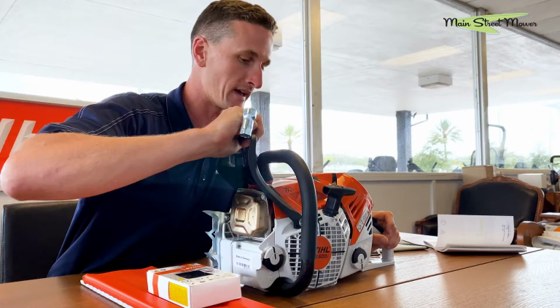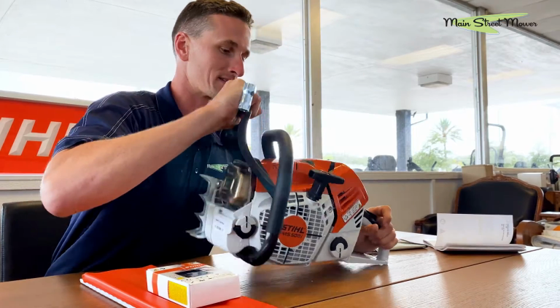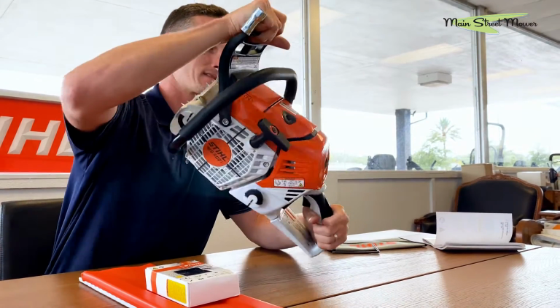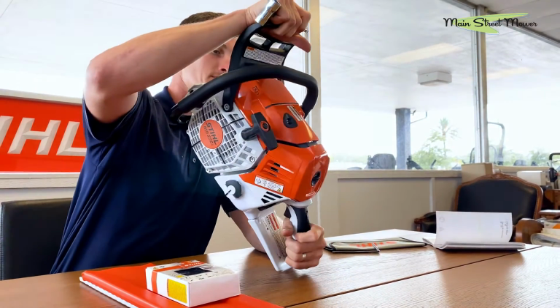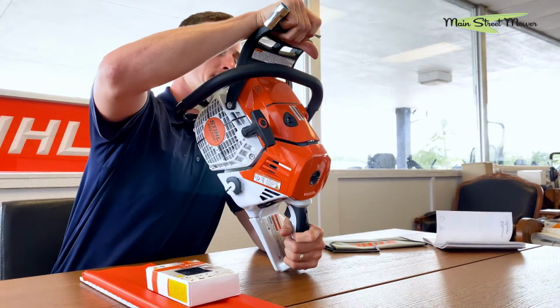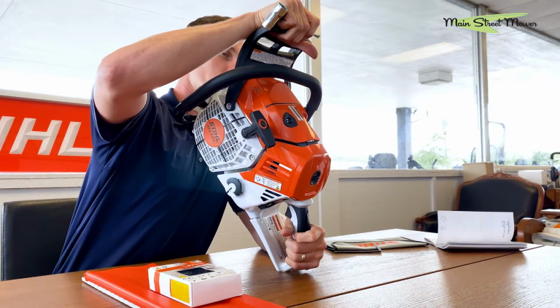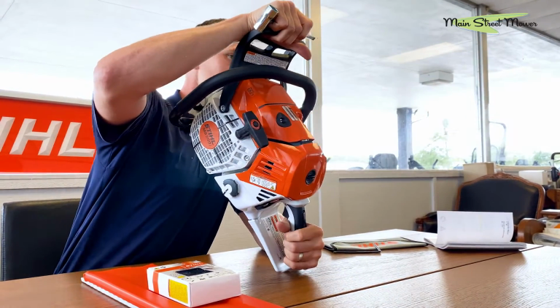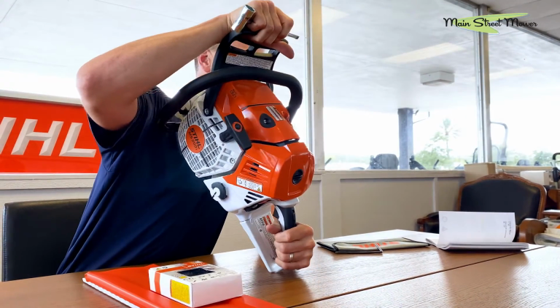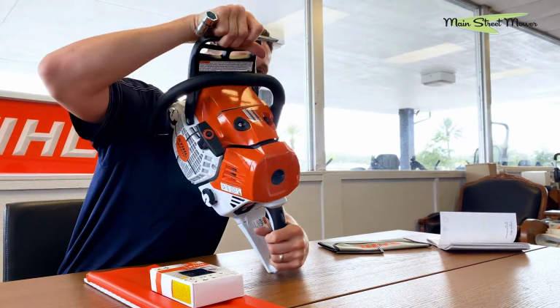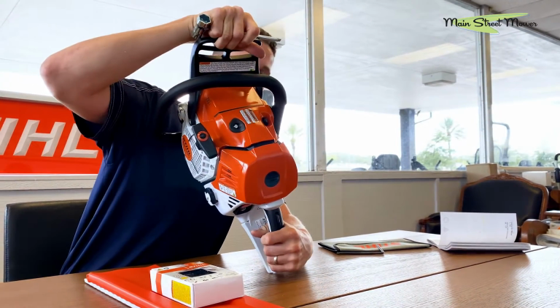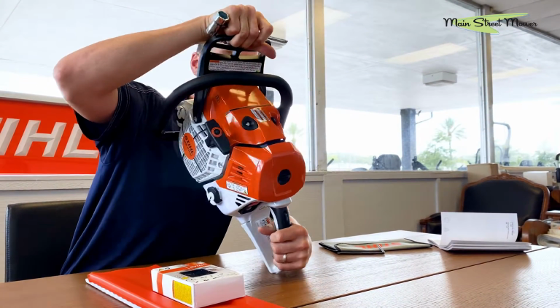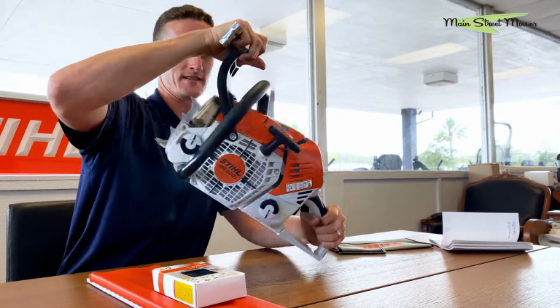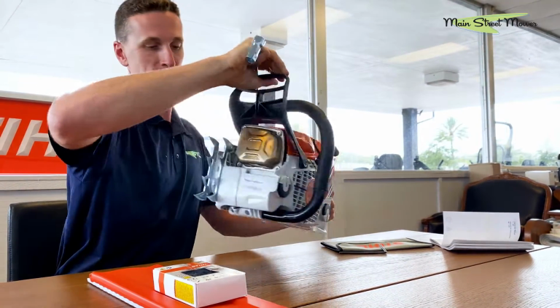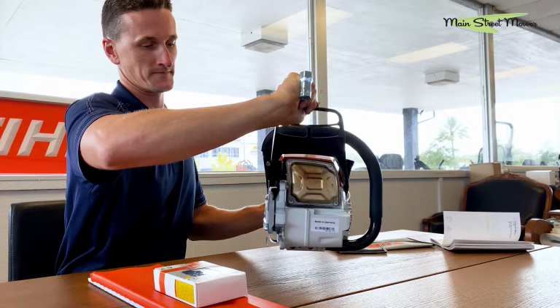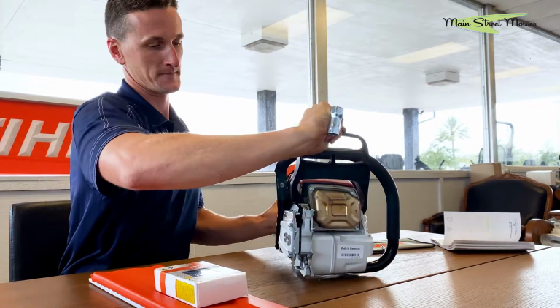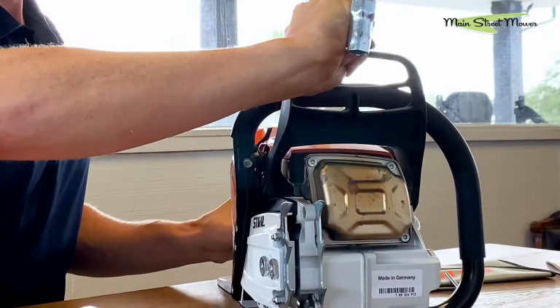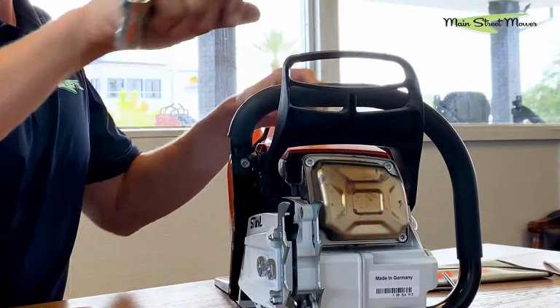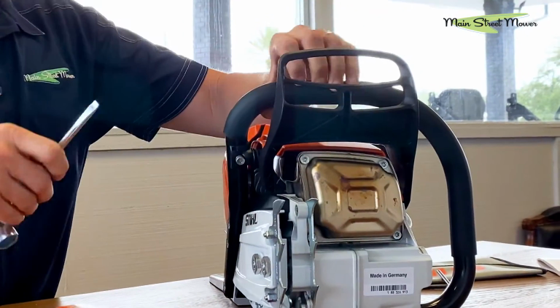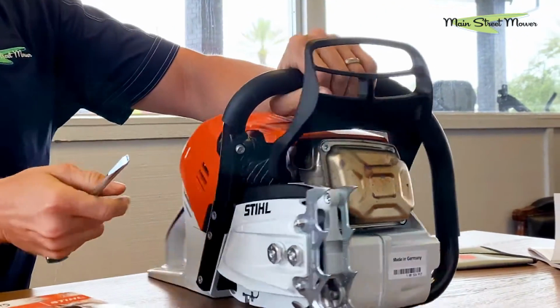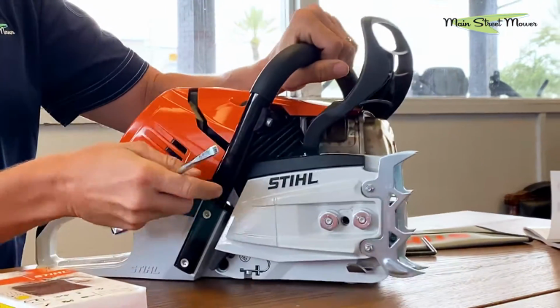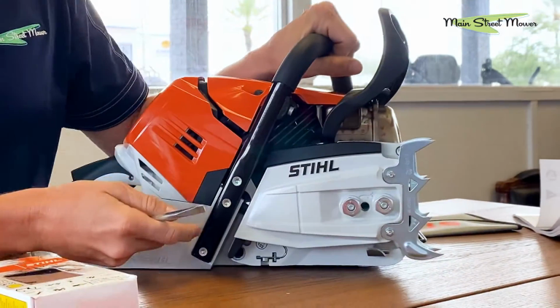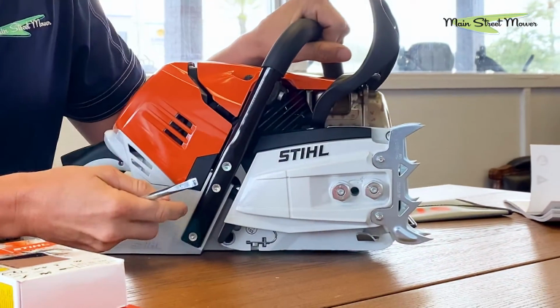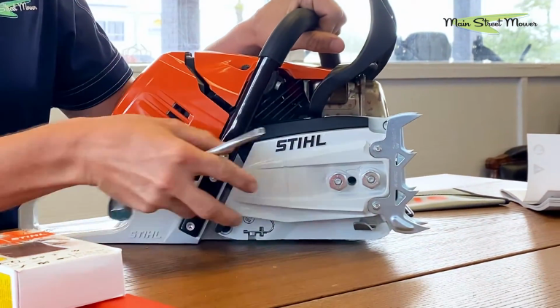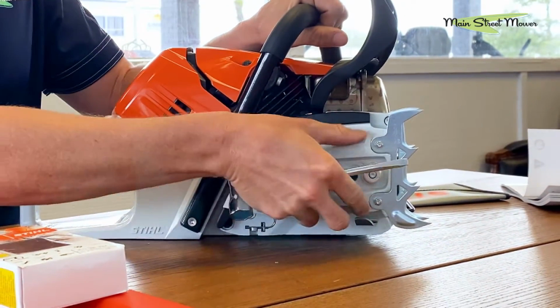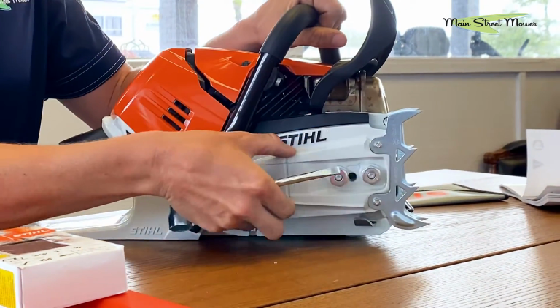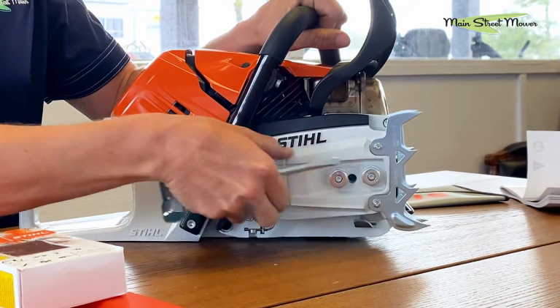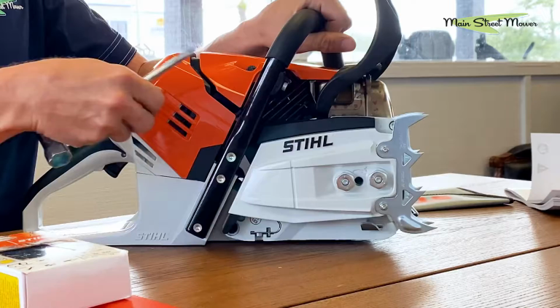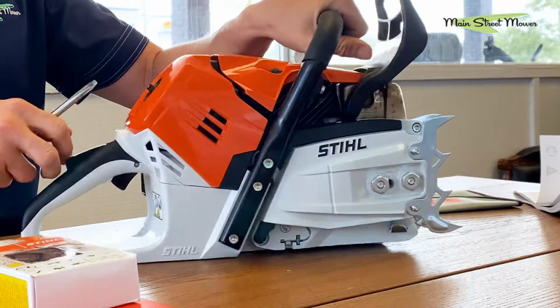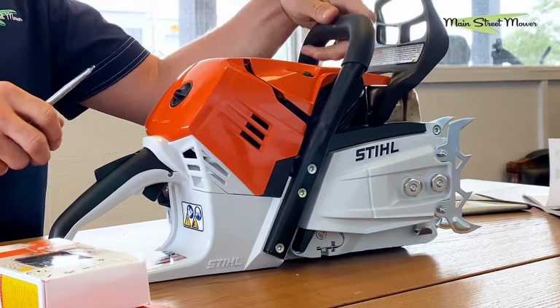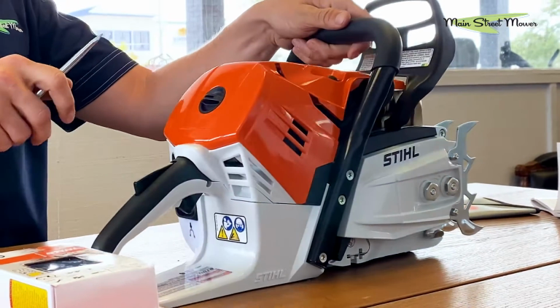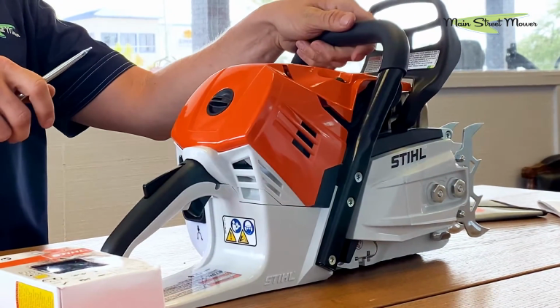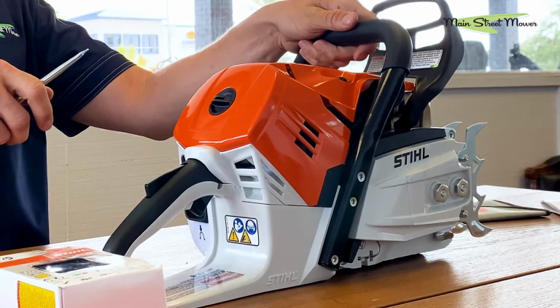It has some pretty new age, beautiful styling. Stihl went to this sprocket cover that's all magnesium and styled — they've been doing that for years.